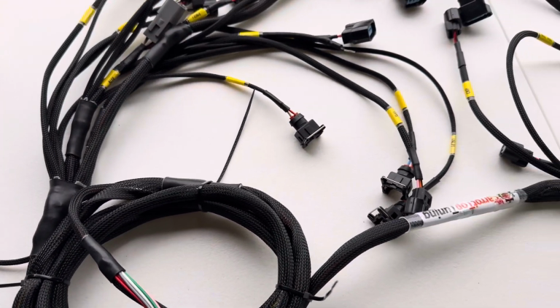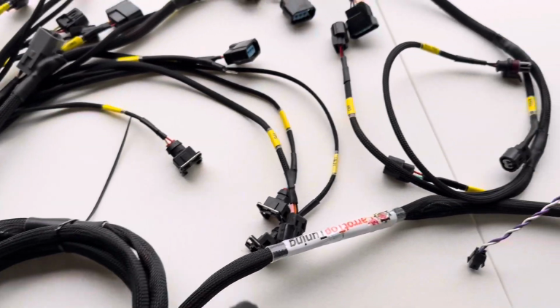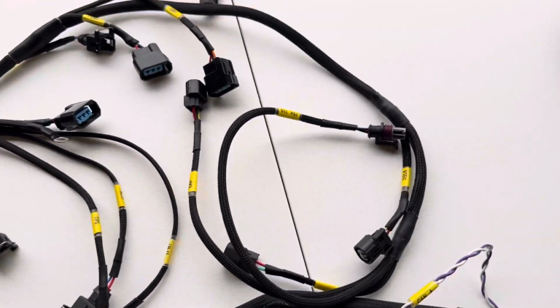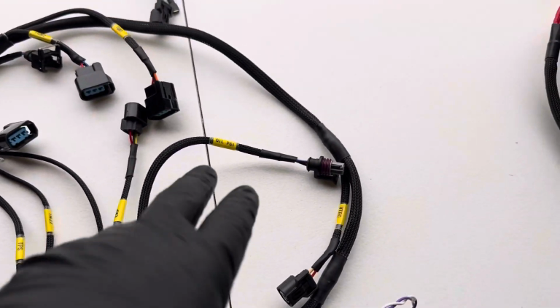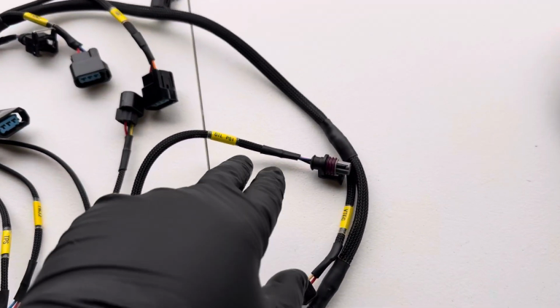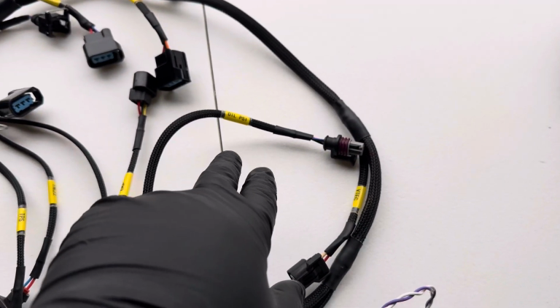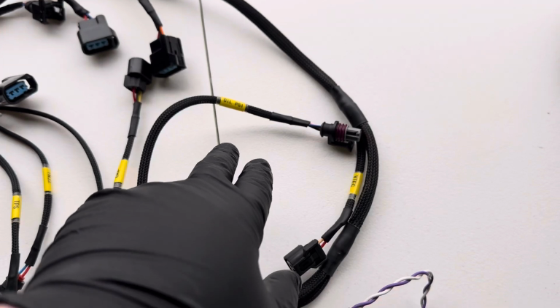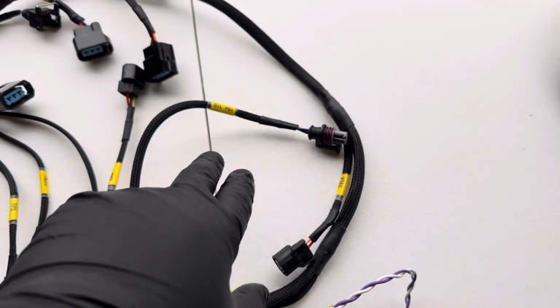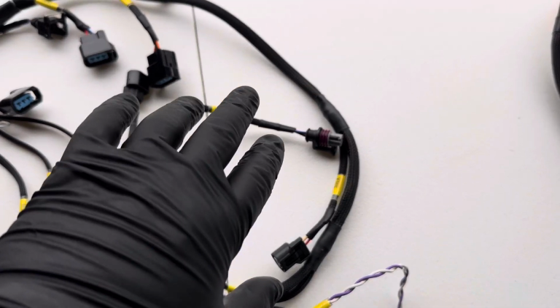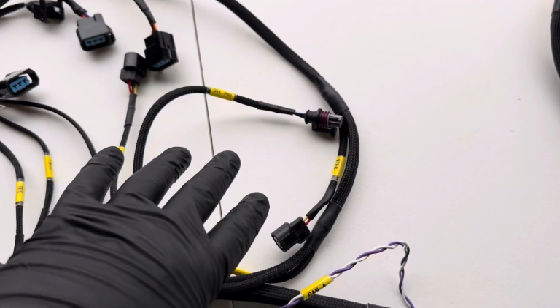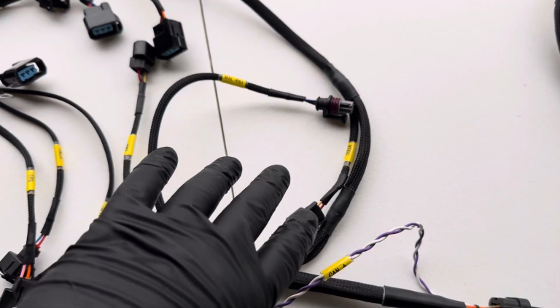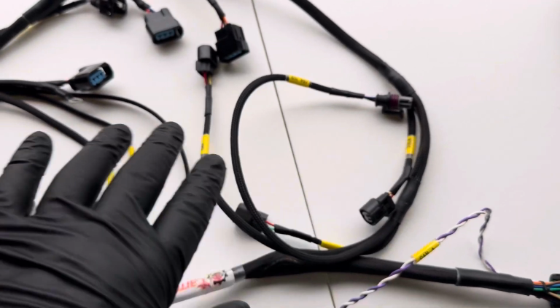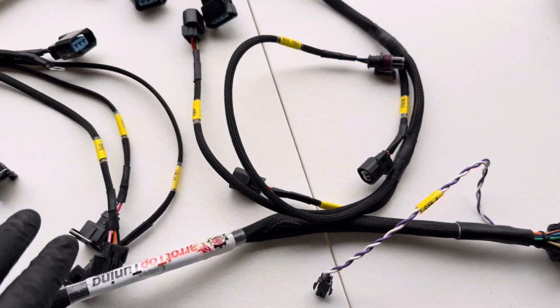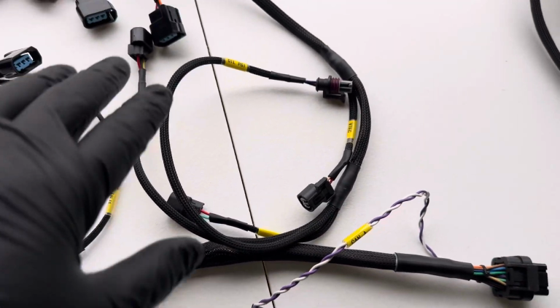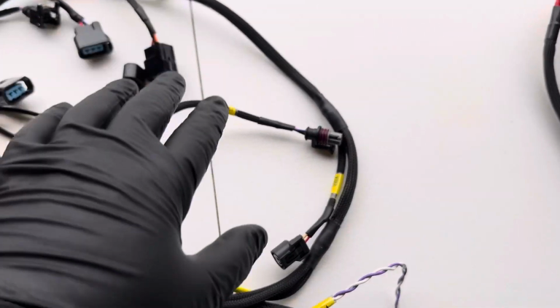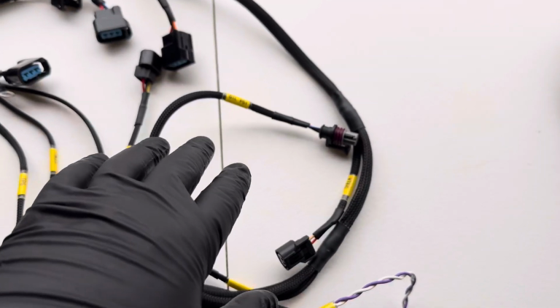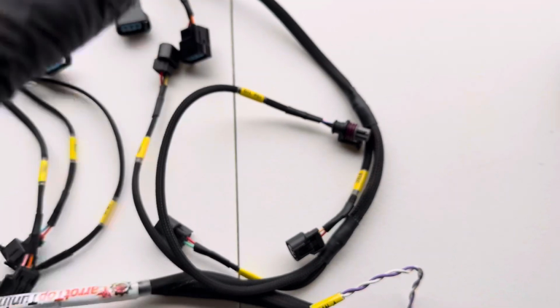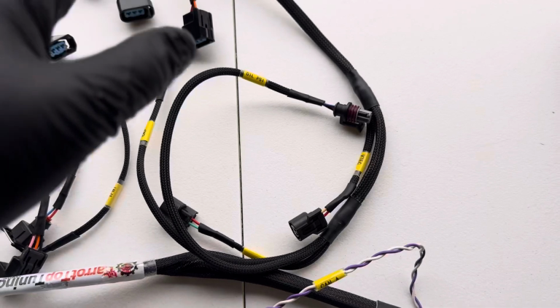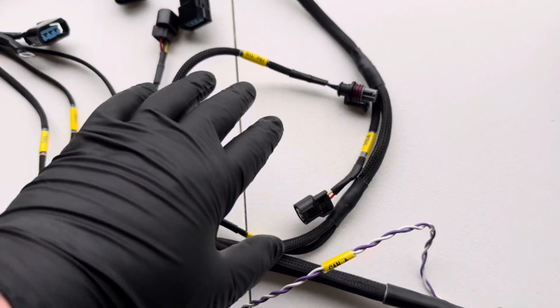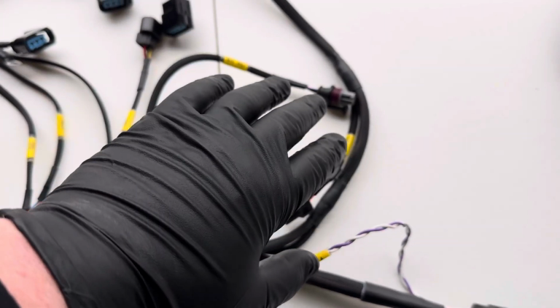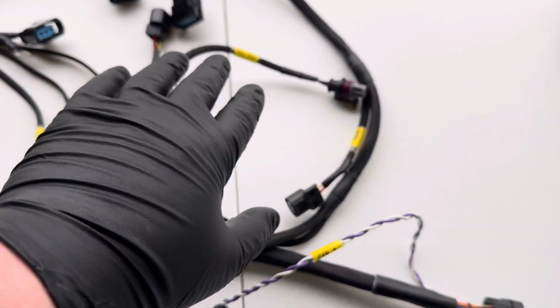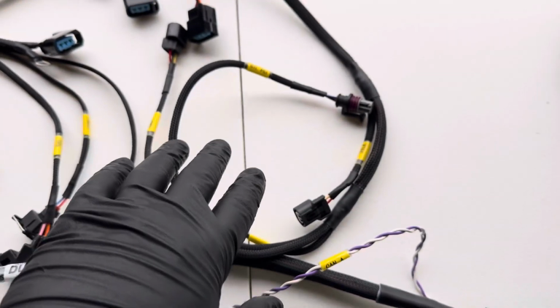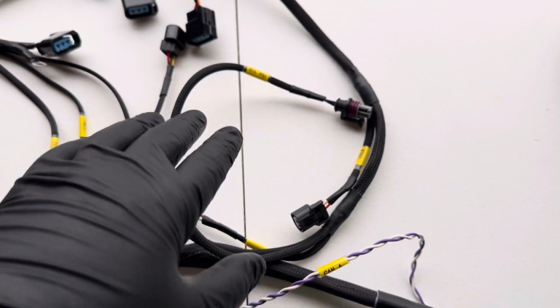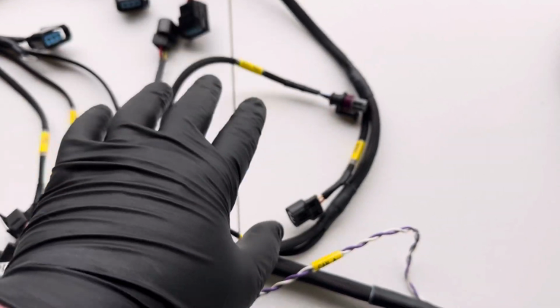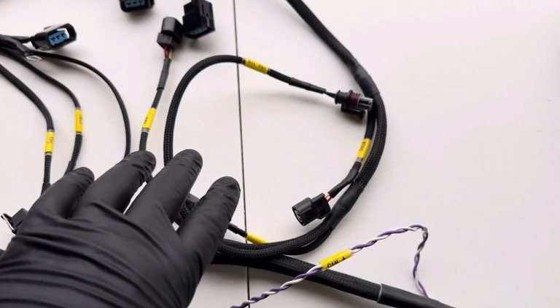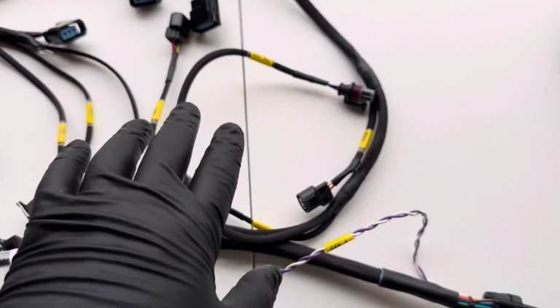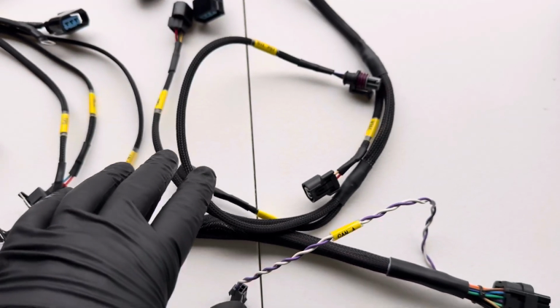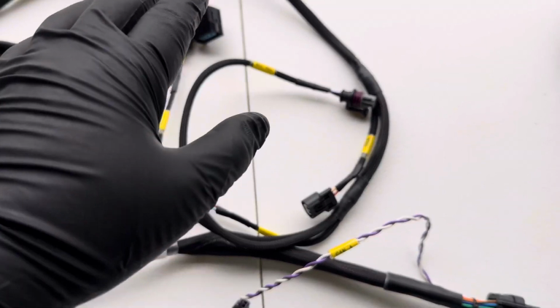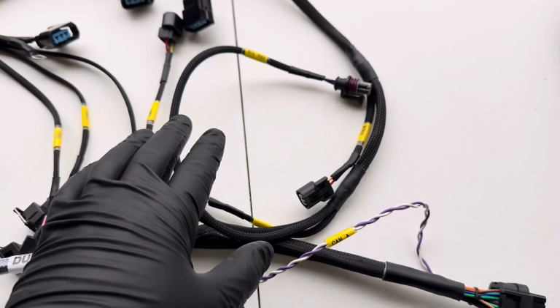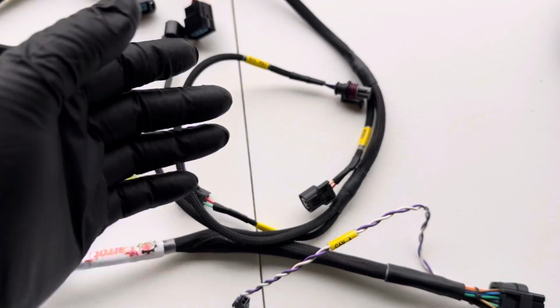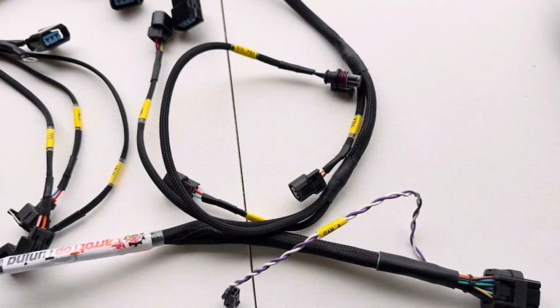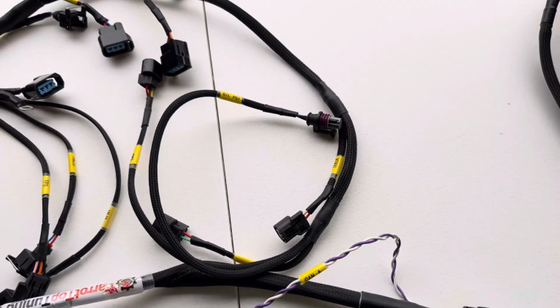Another connector we added is the oil pressure sensor. This is not included in many harnesses, but we included it. You just have to program it into the FuelTech, and your car will read correct oil pressure outputted into the ECU.